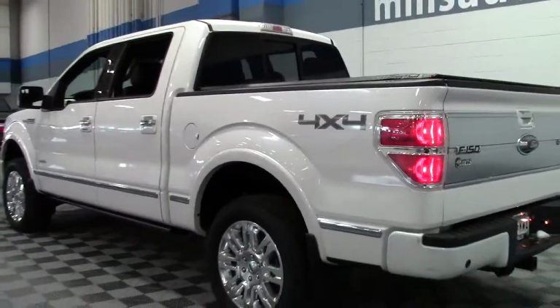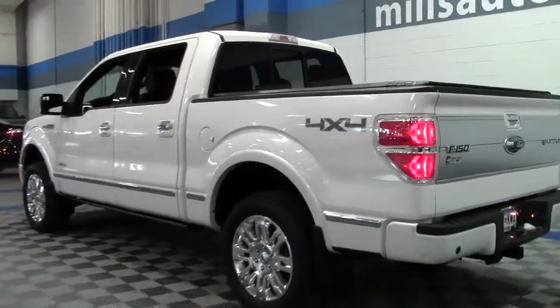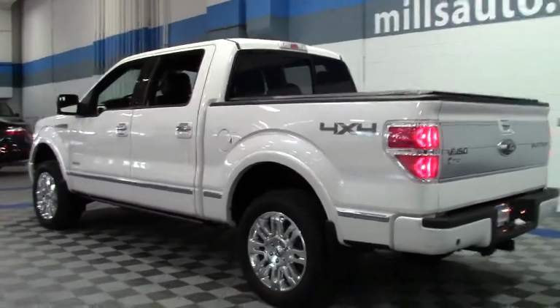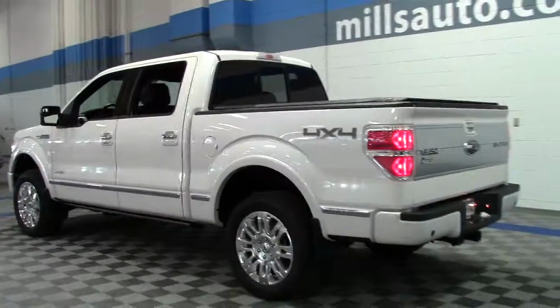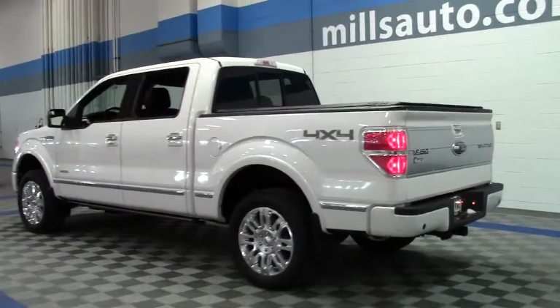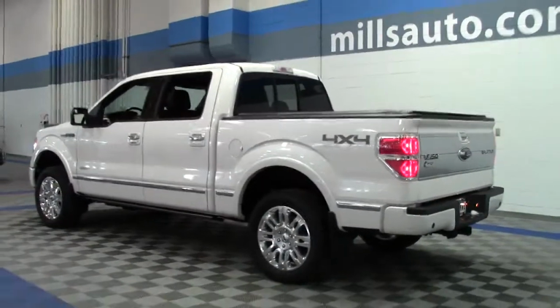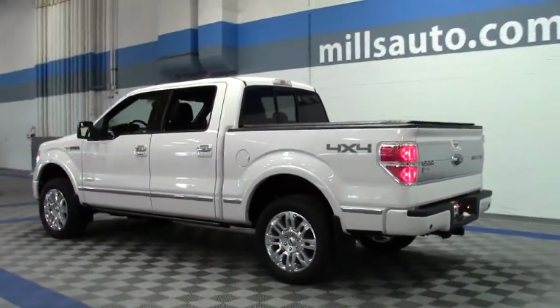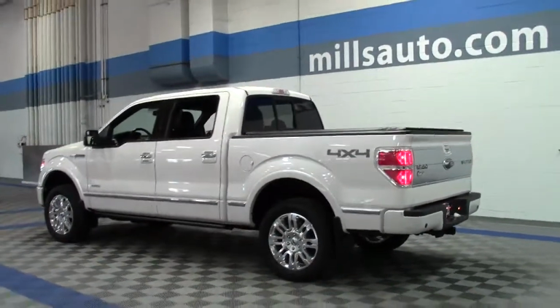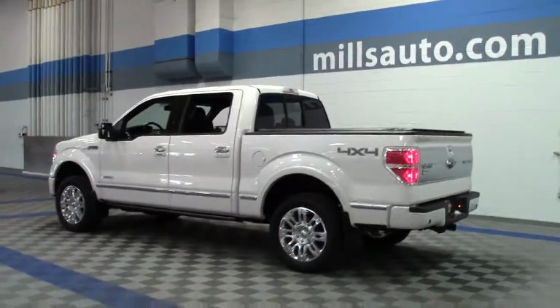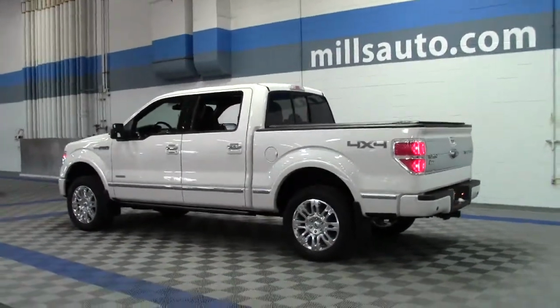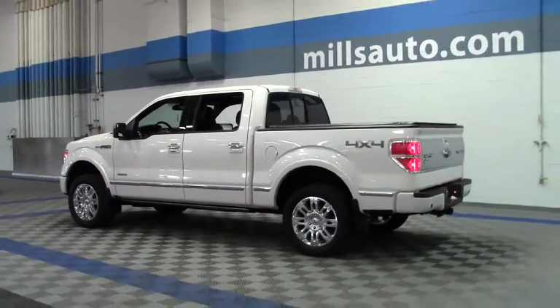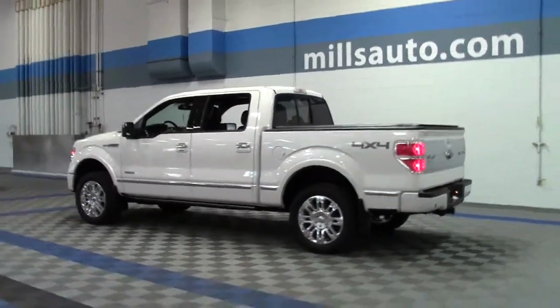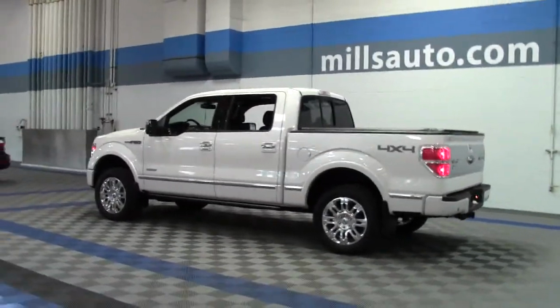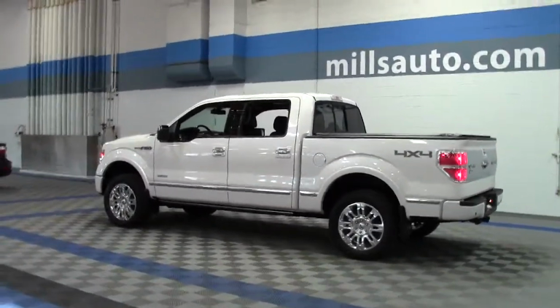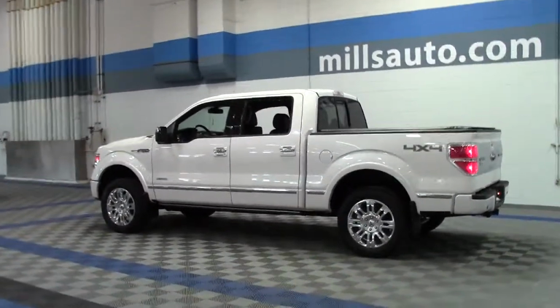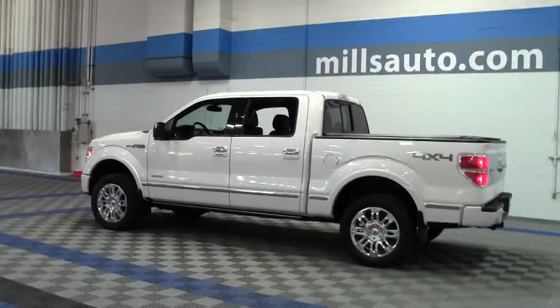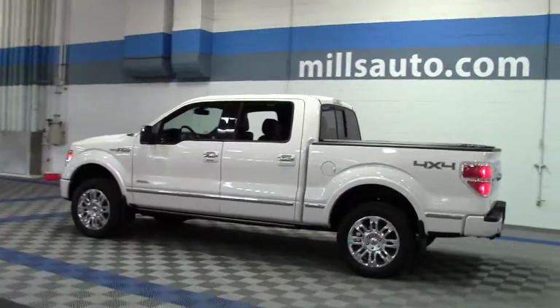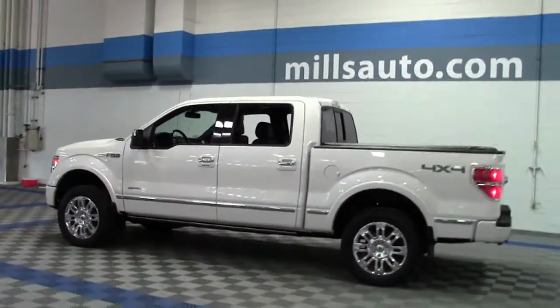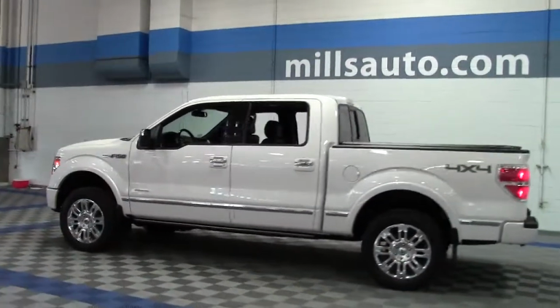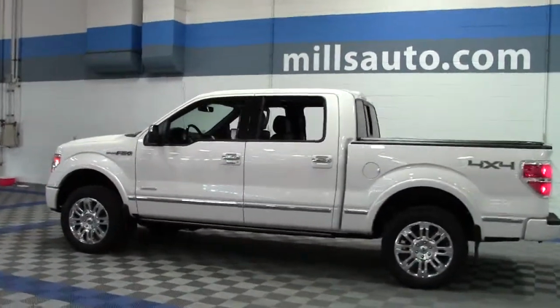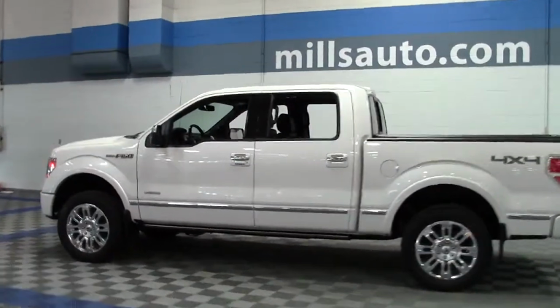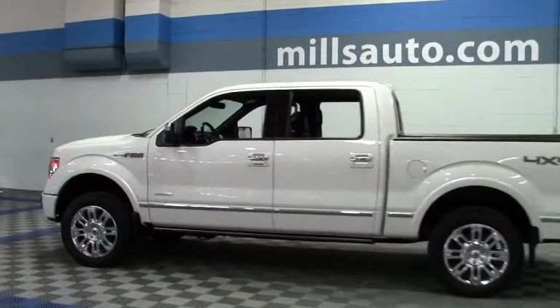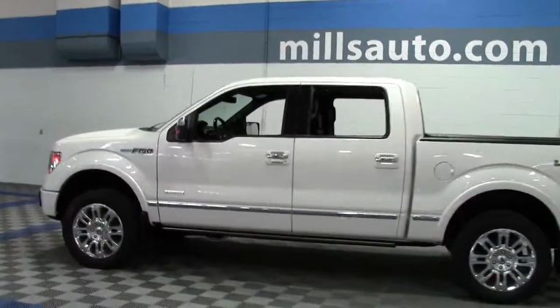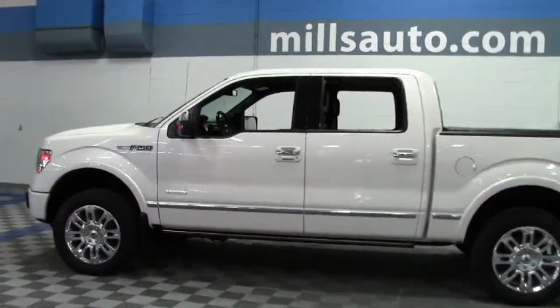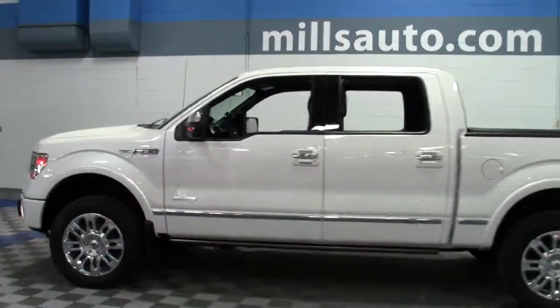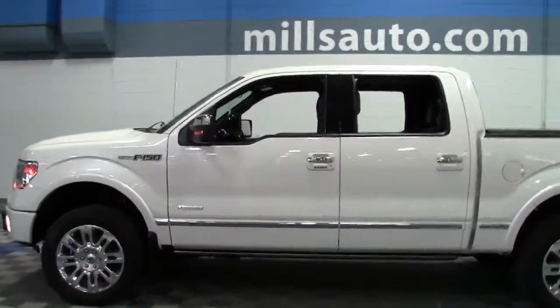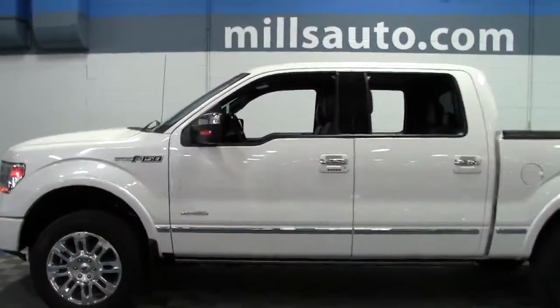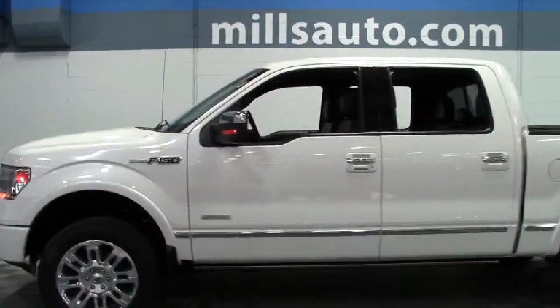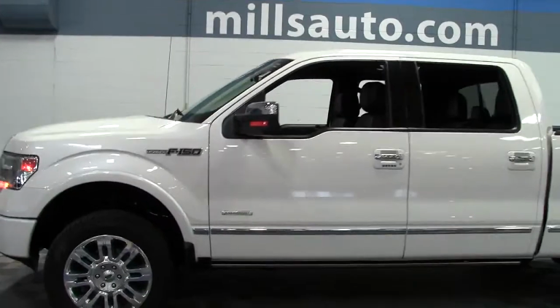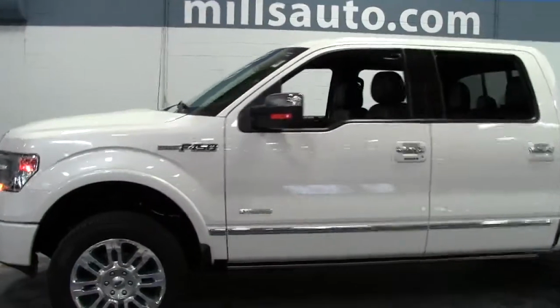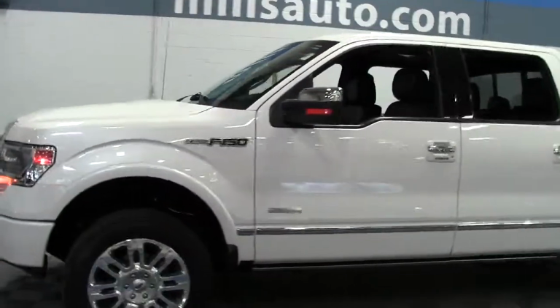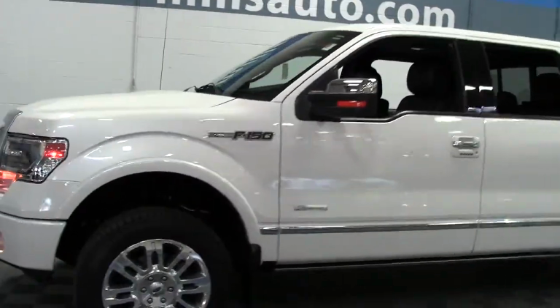It's a beautiful truck with only 8,000 miles, in white with black leather interior, powered by a turbocharged 3.5-liter V6 engine that earns 21 miles per gallon. The vehicle tows an impressive 11,300 pounds.